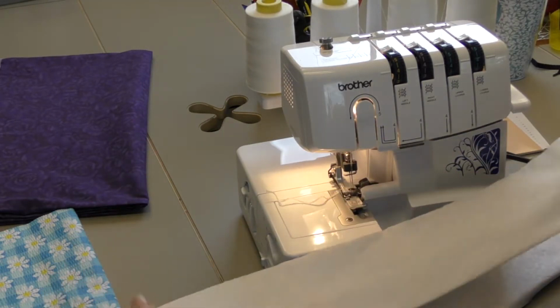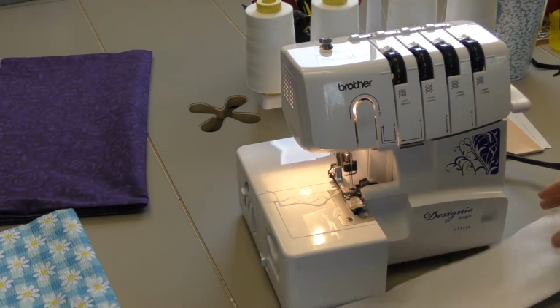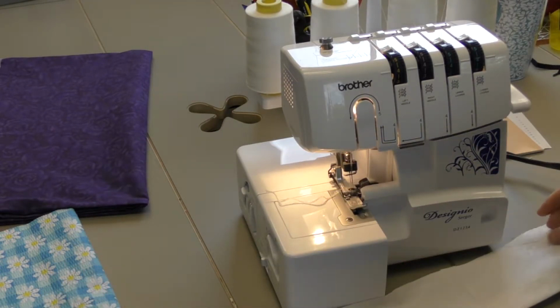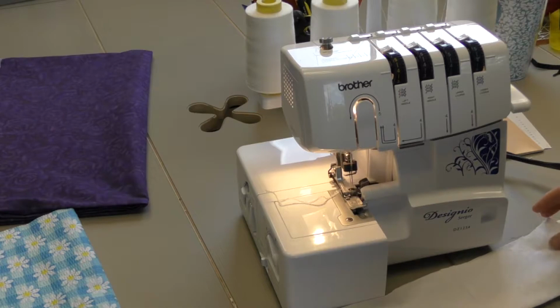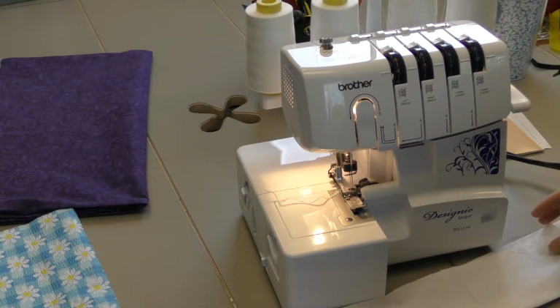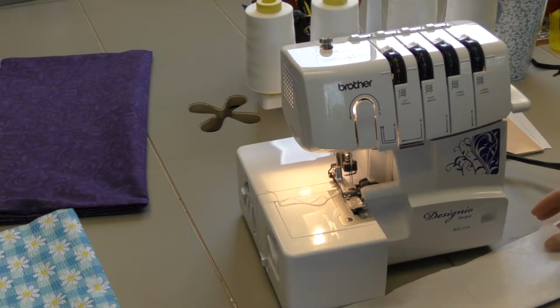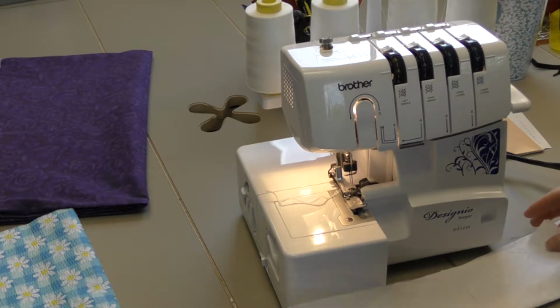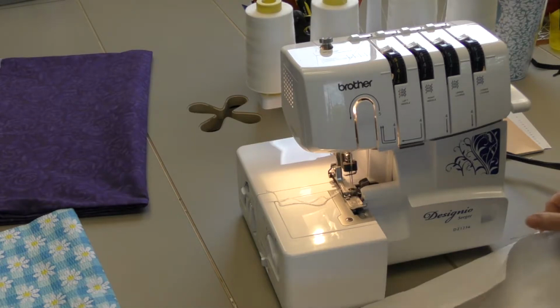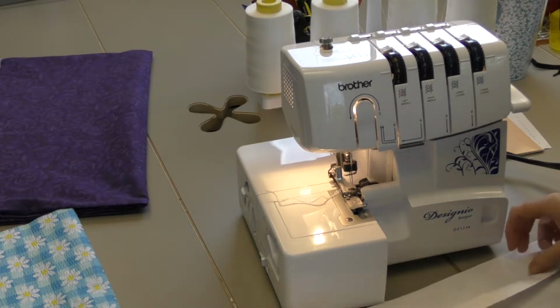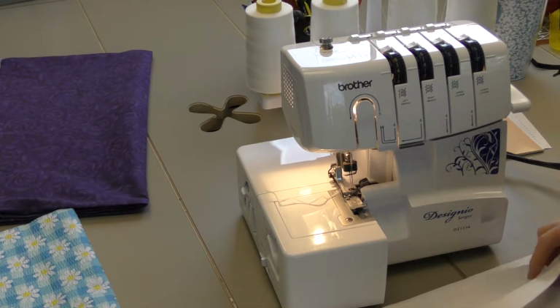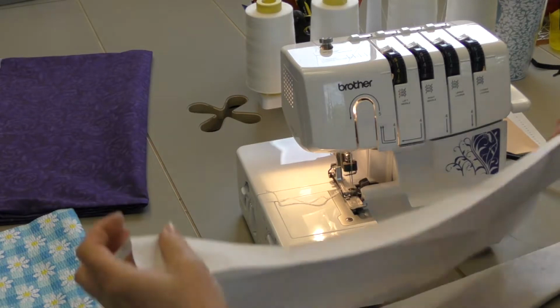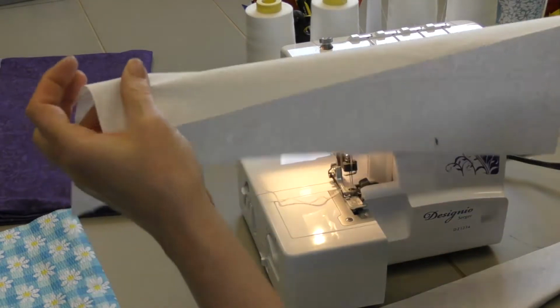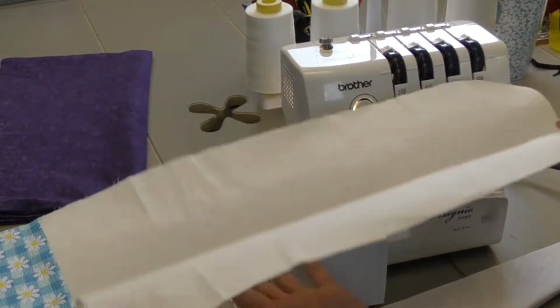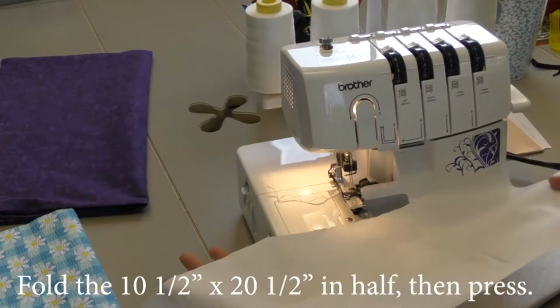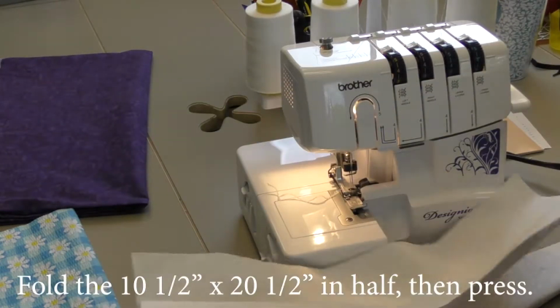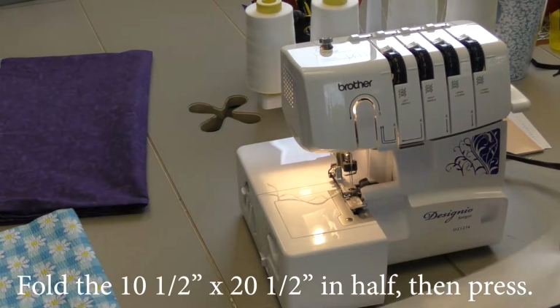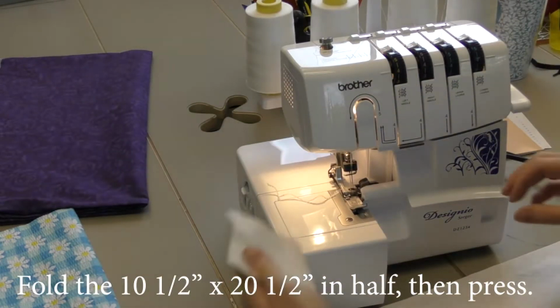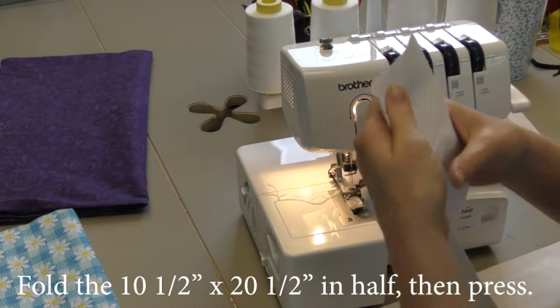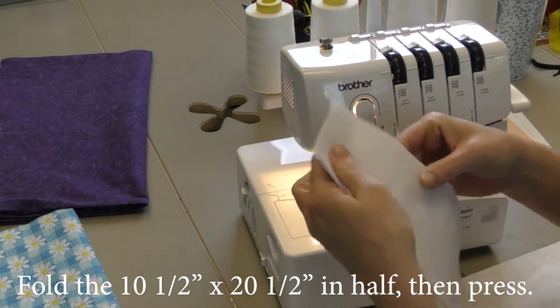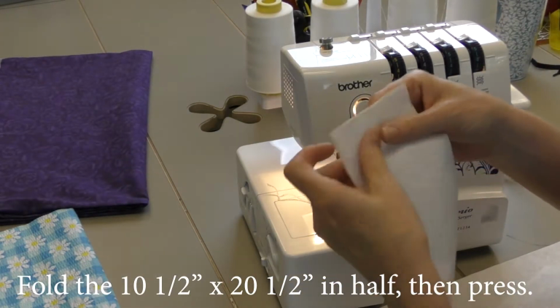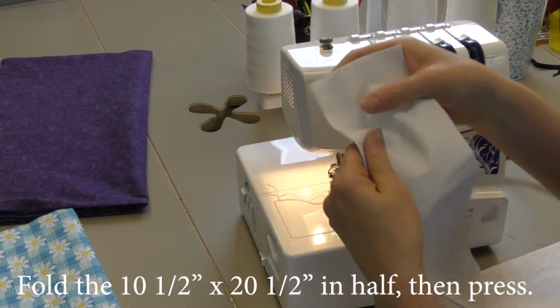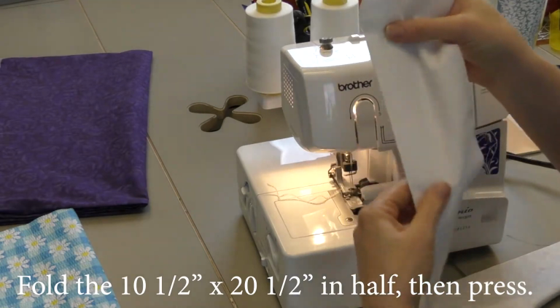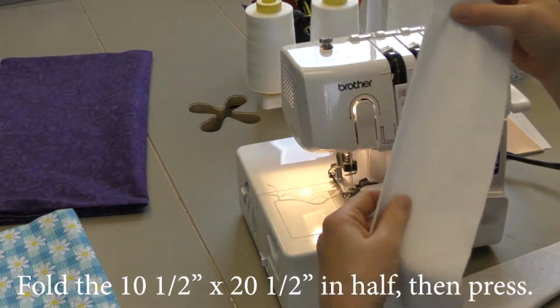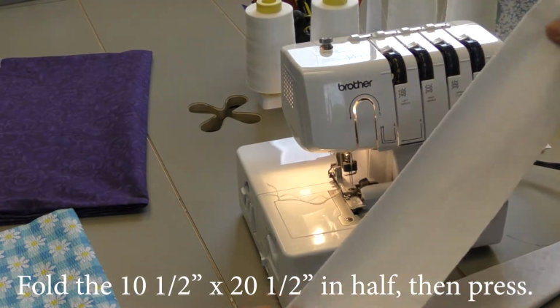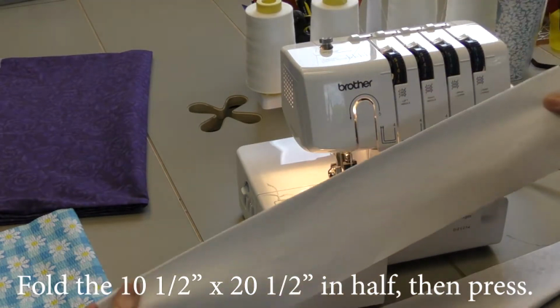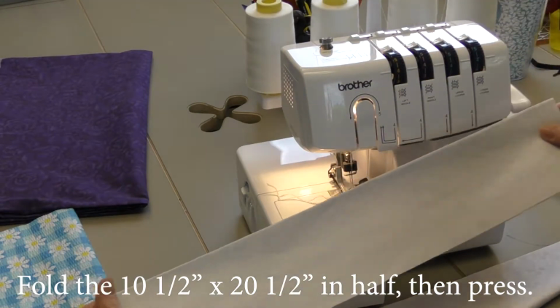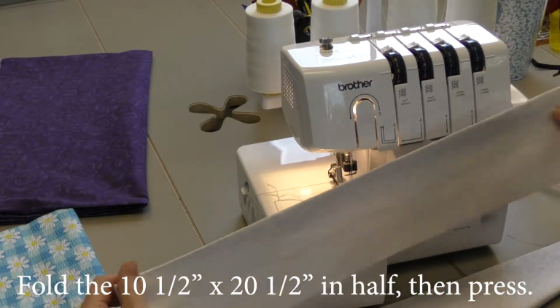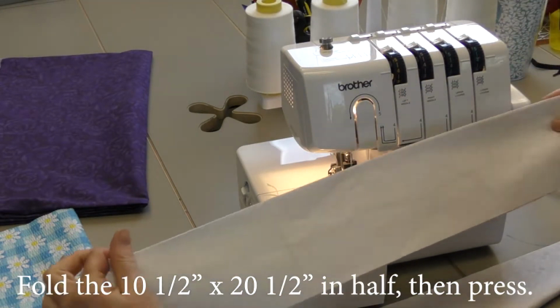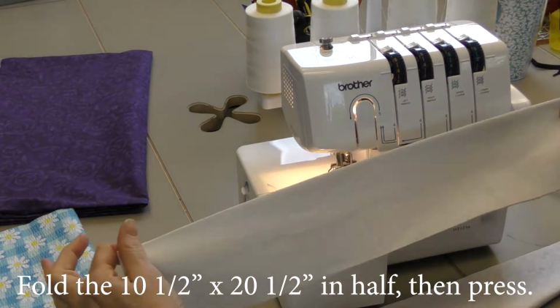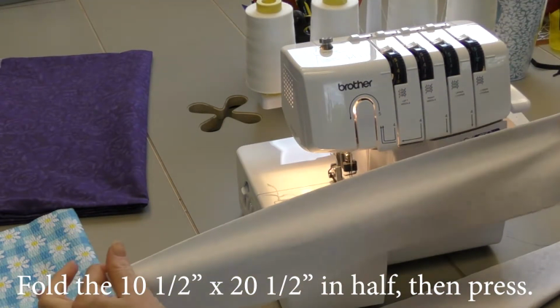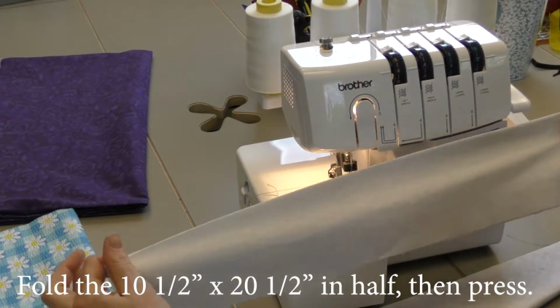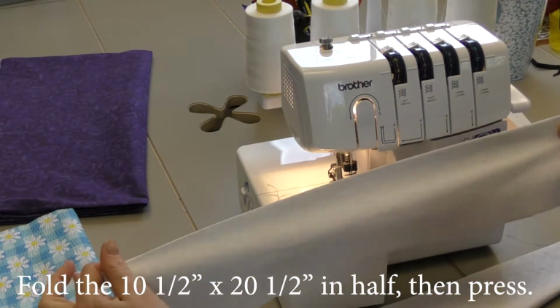For the 10 and a half inch size, you're going to take it and fold it in half and iron it to have a nice crease right there.